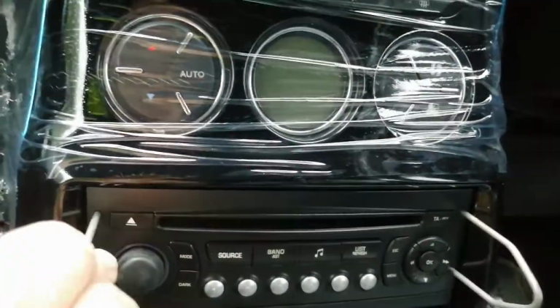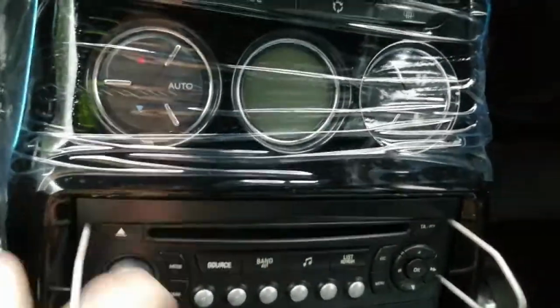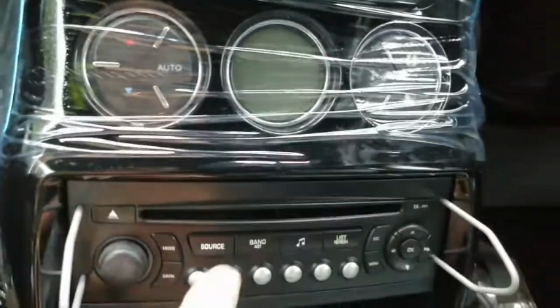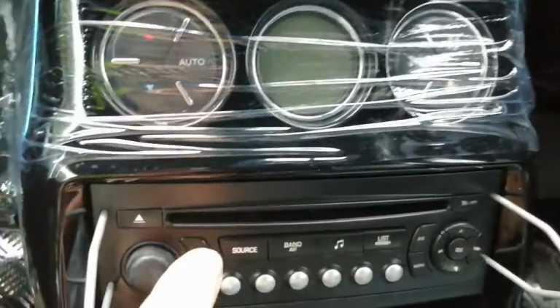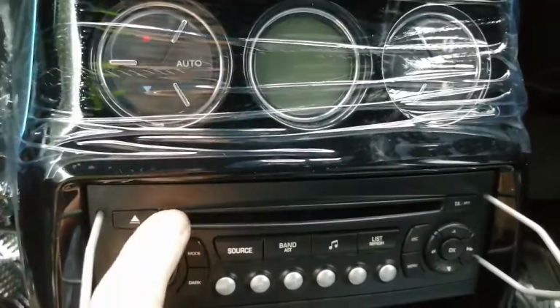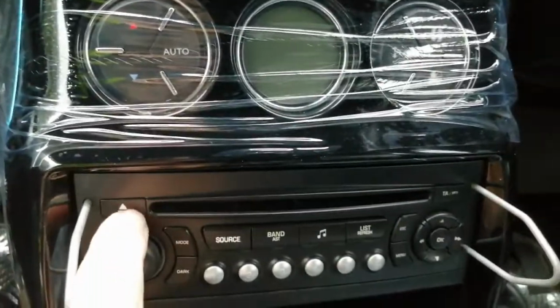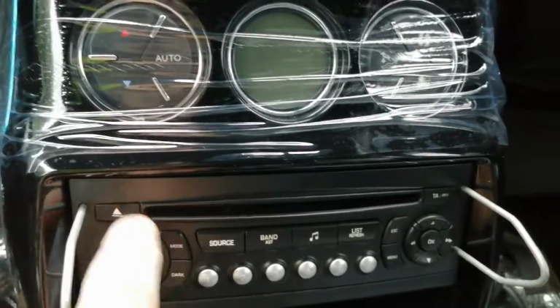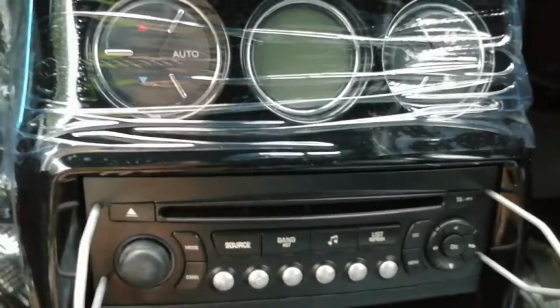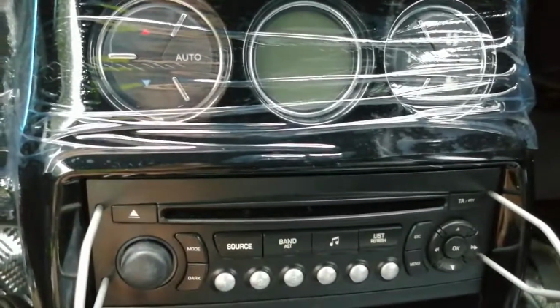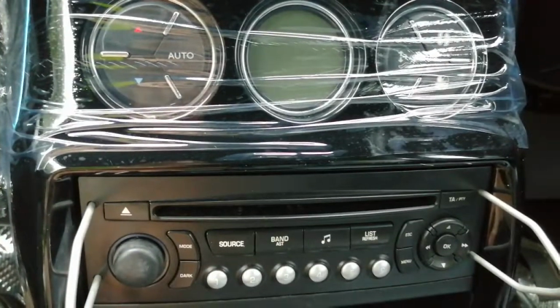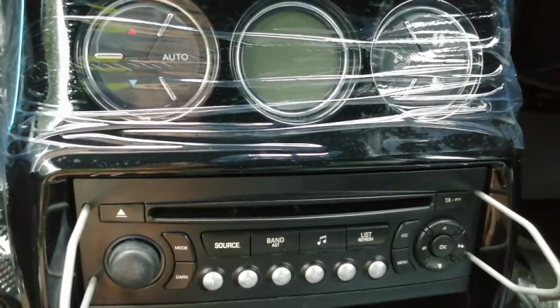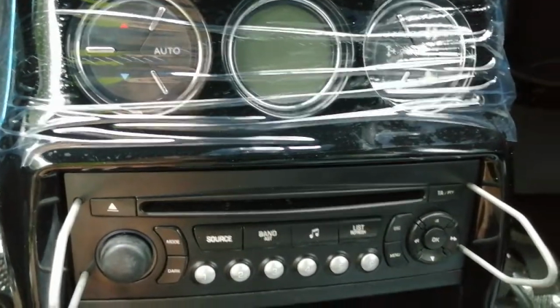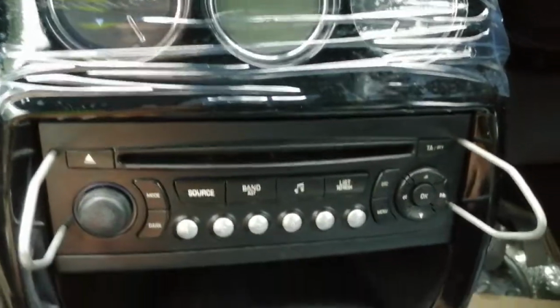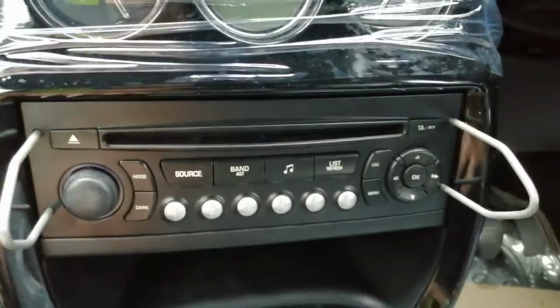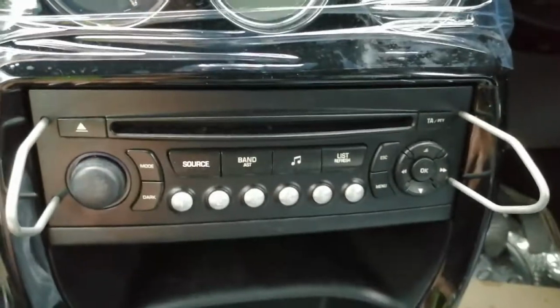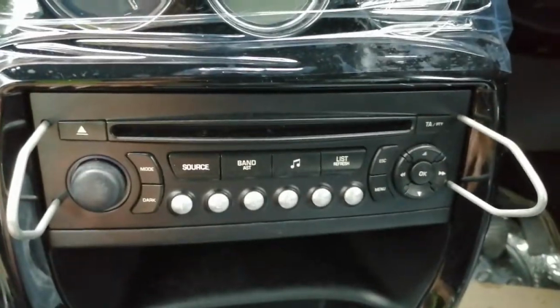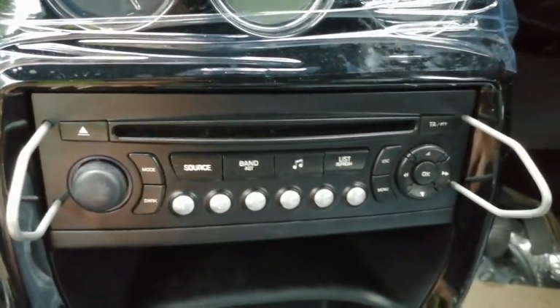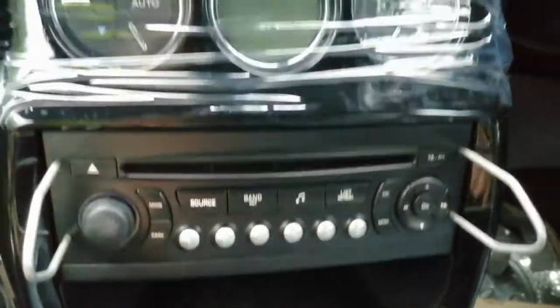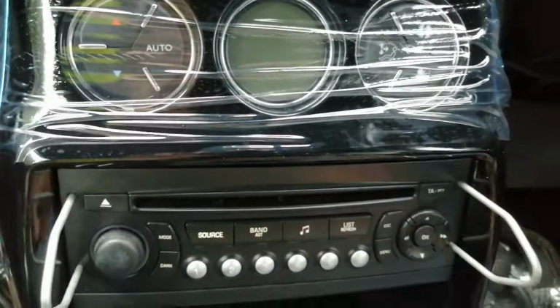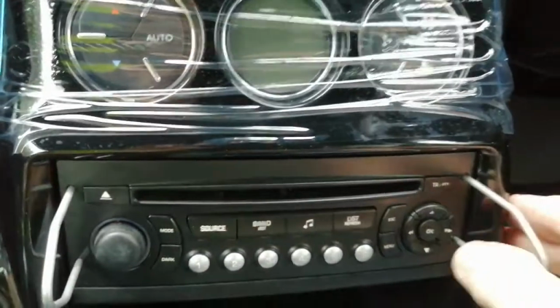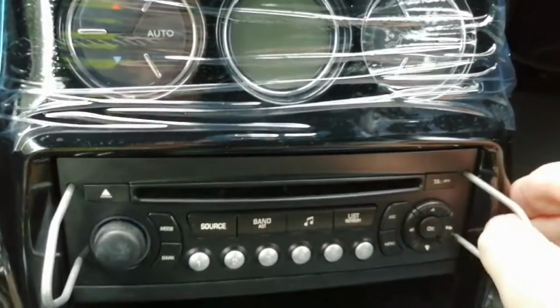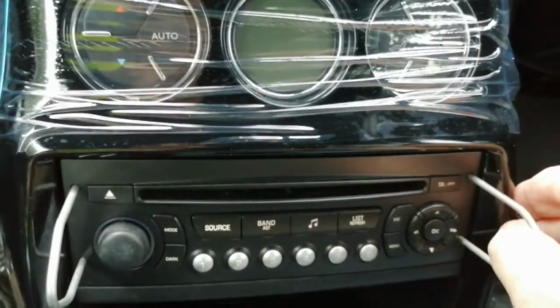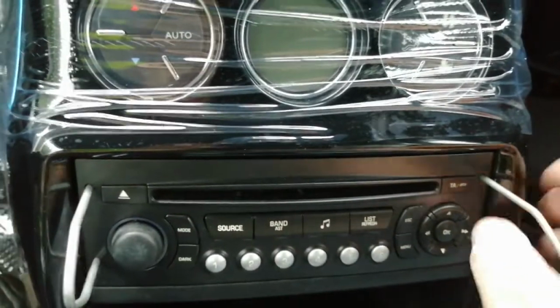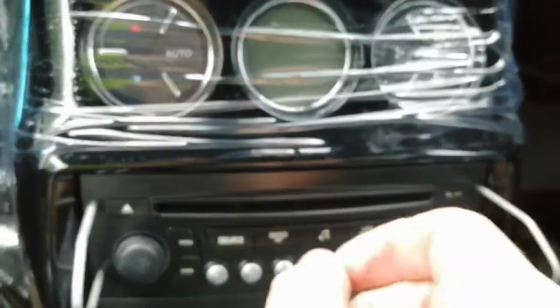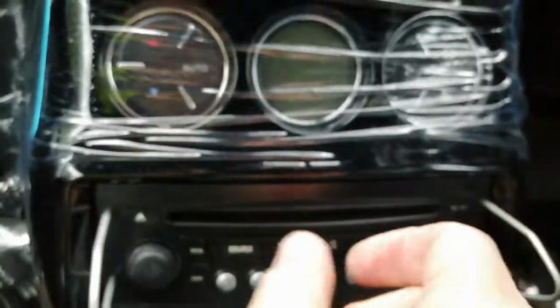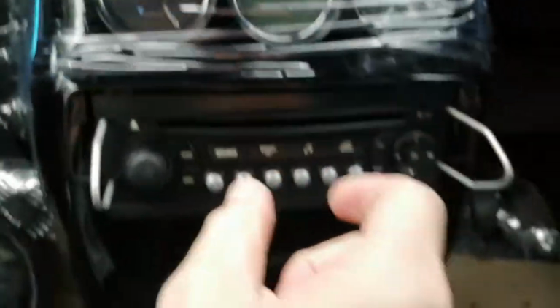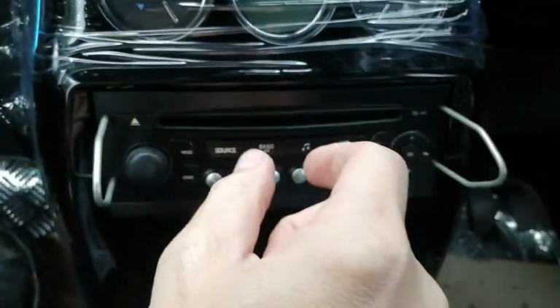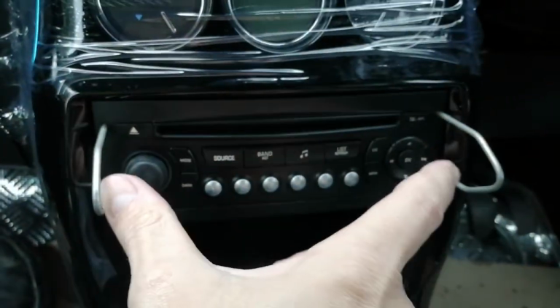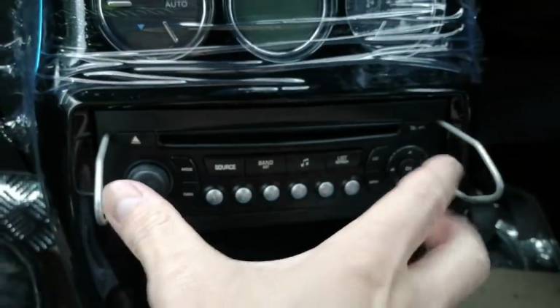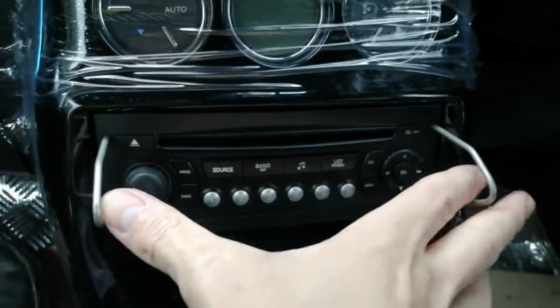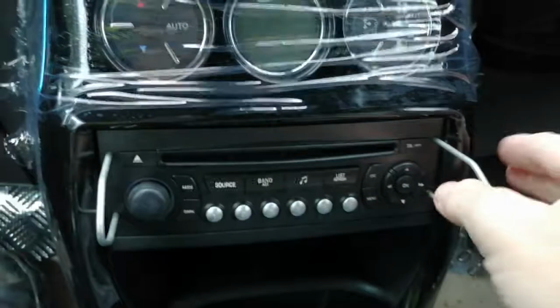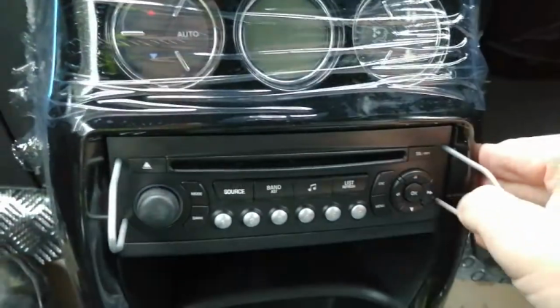Now is a good time to press eject — make sure you haven't forgotten a CD that's still in there. A lot of people do leave their CDs in the unit. What we're going to do is basically spread the keys and push them away from each other.